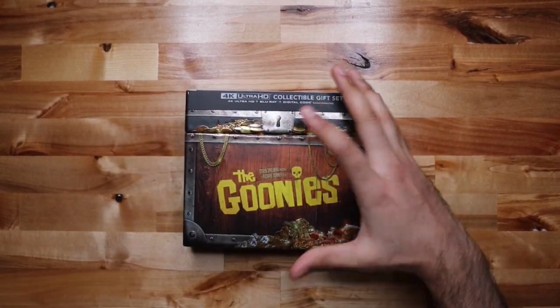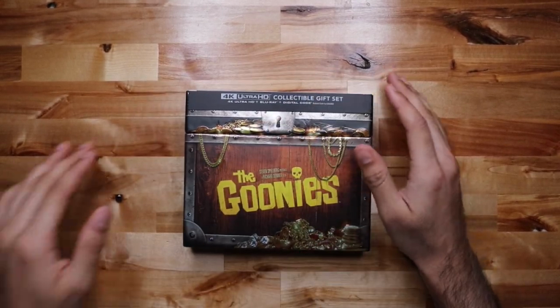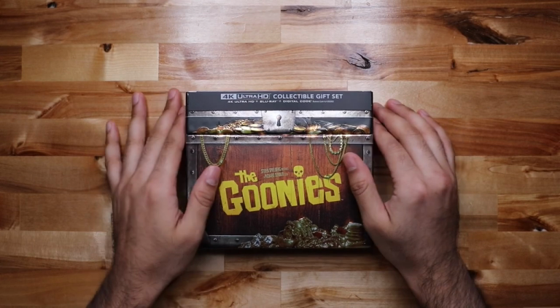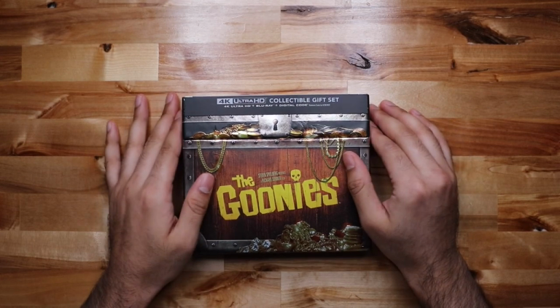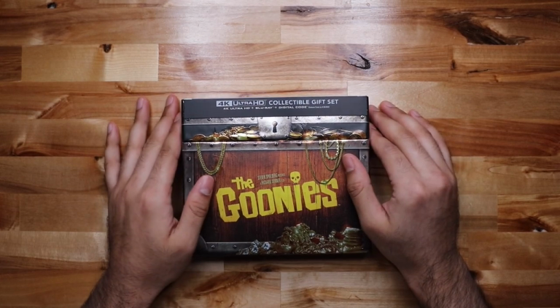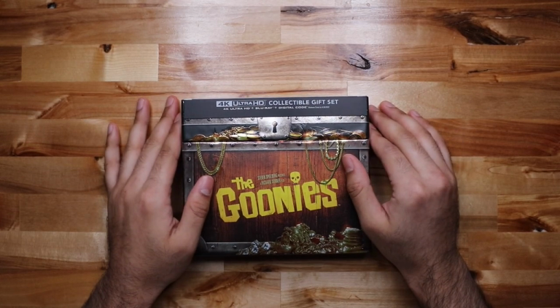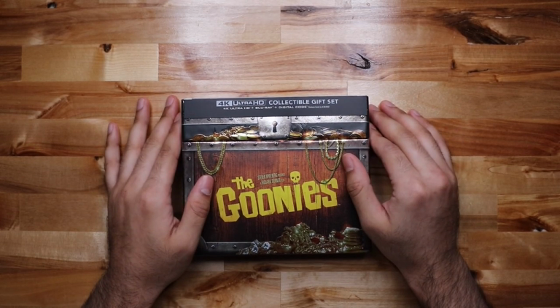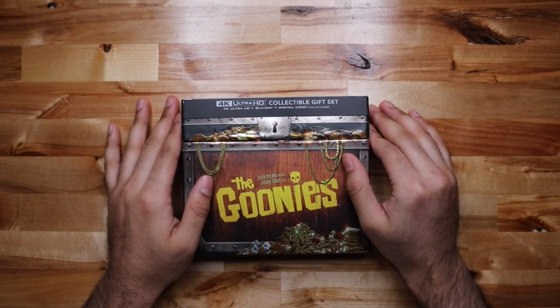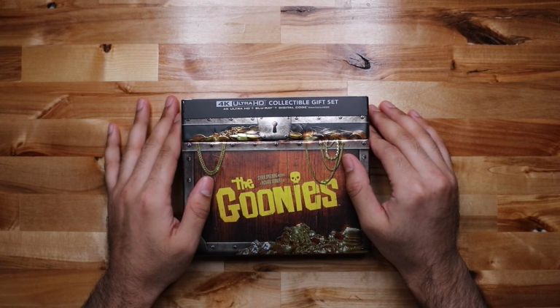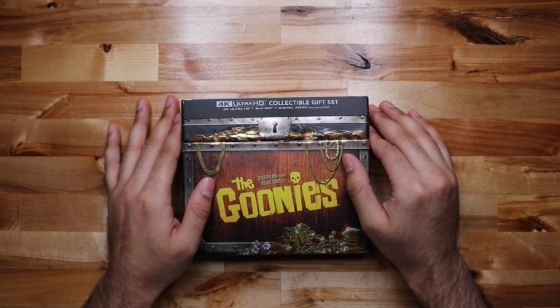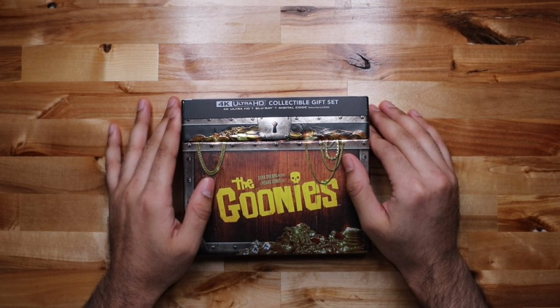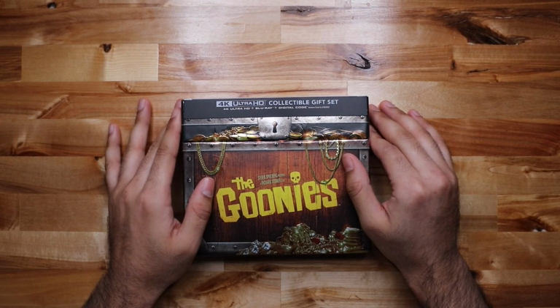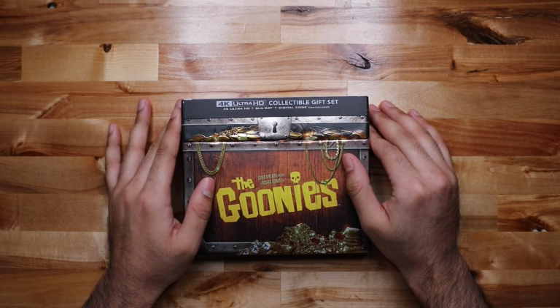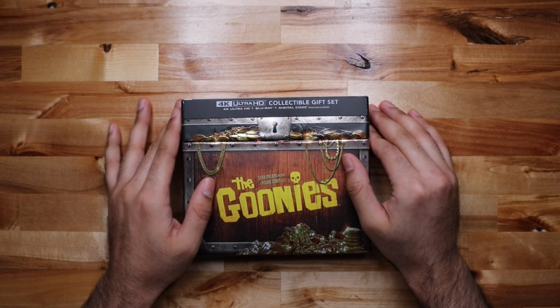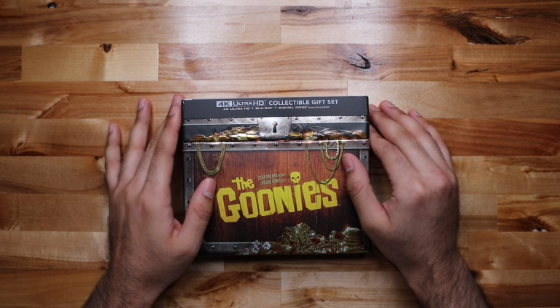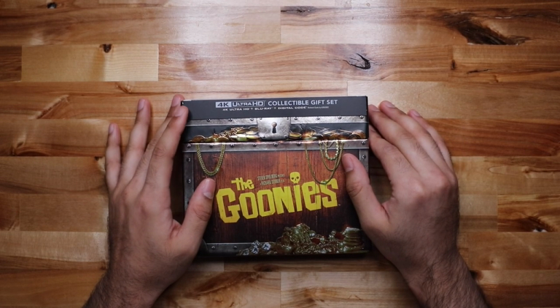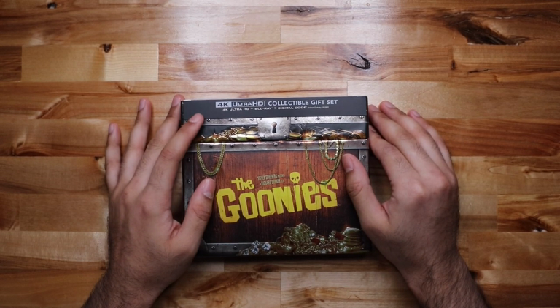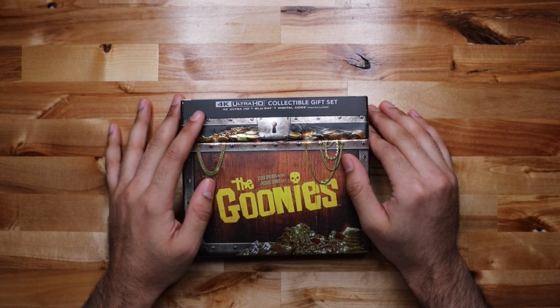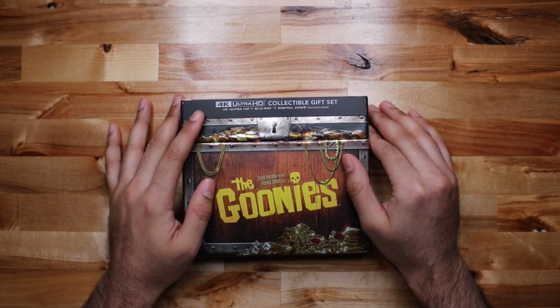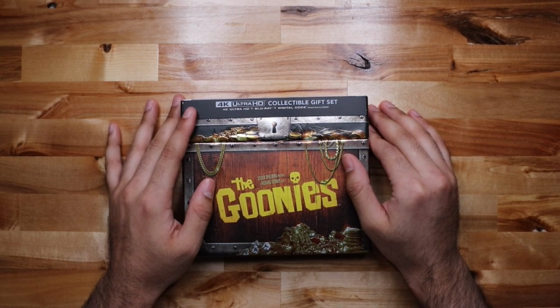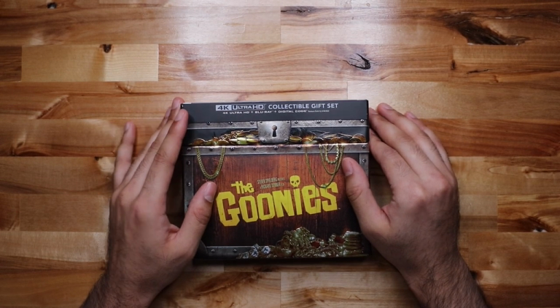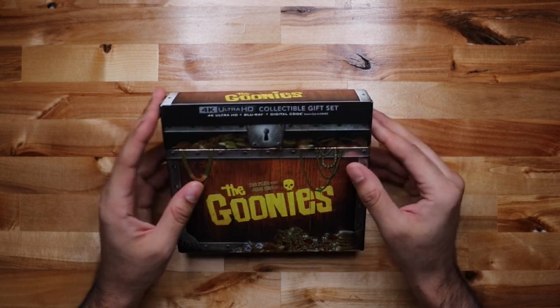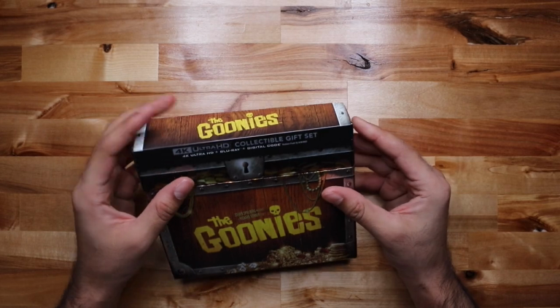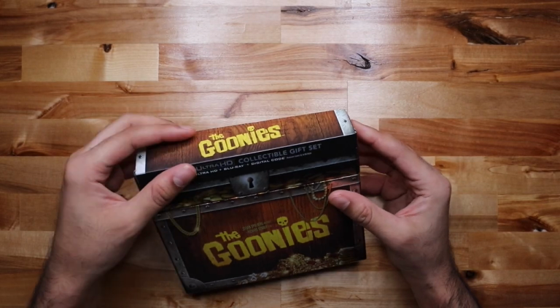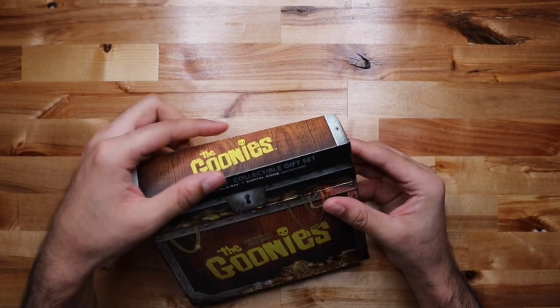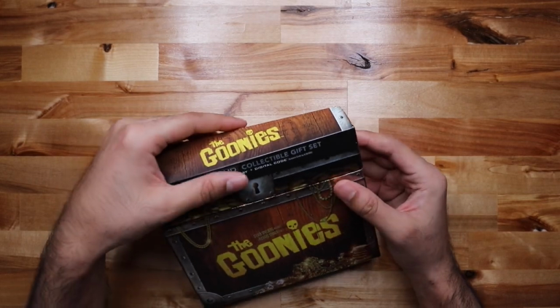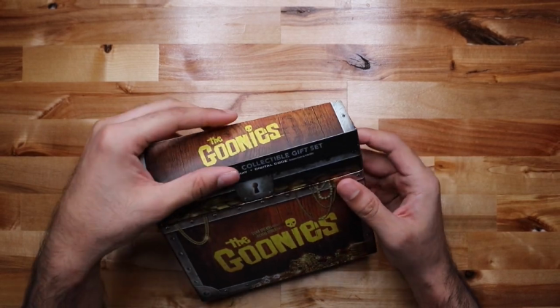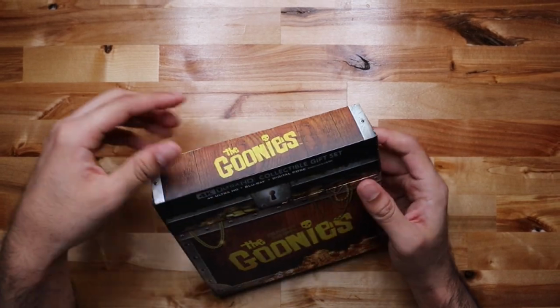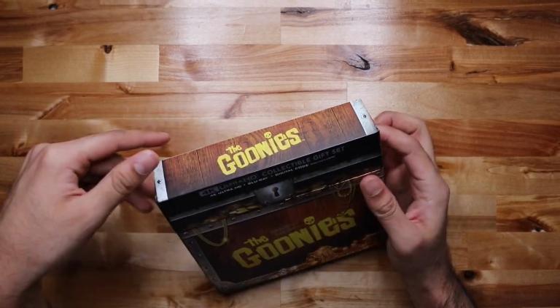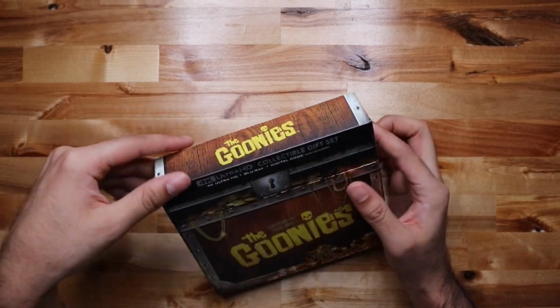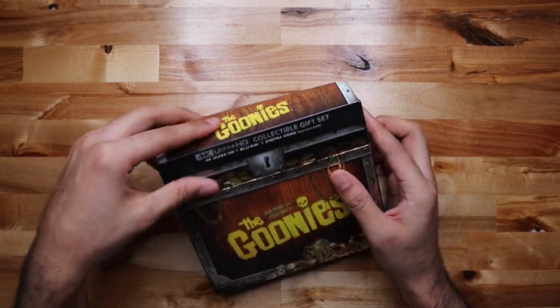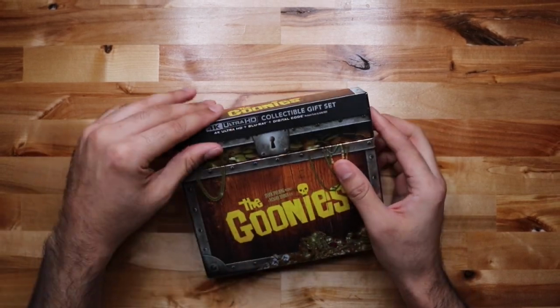I pre-ordered it and it came in, but the release date on Amazon still says September 1st, so I guess it got here a couple weeks early.